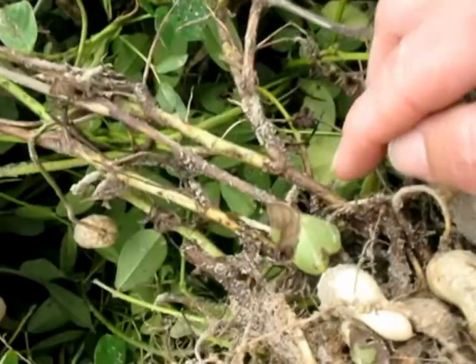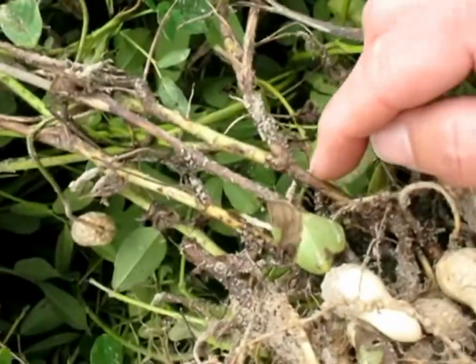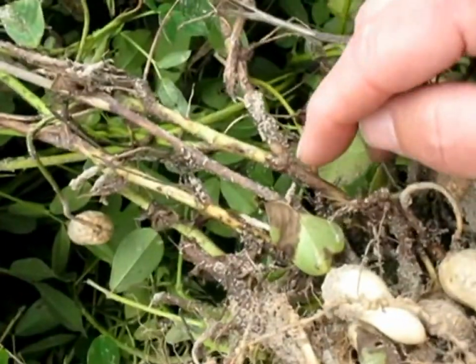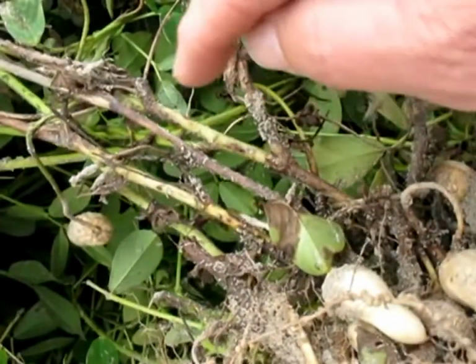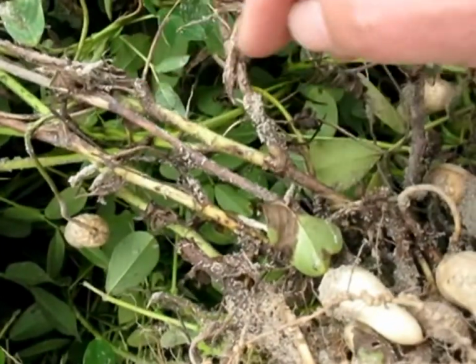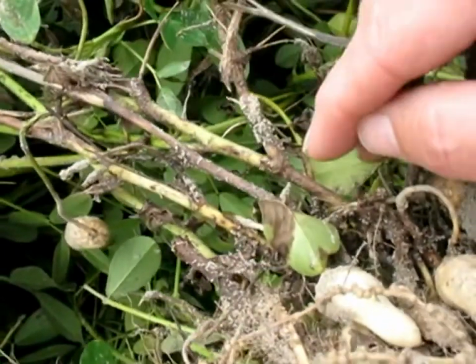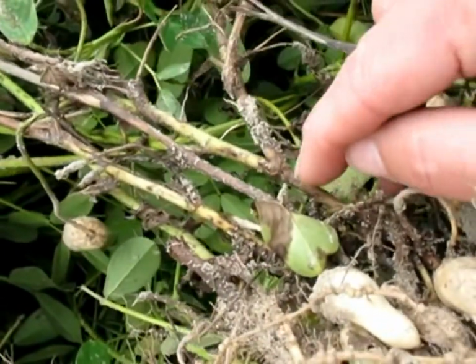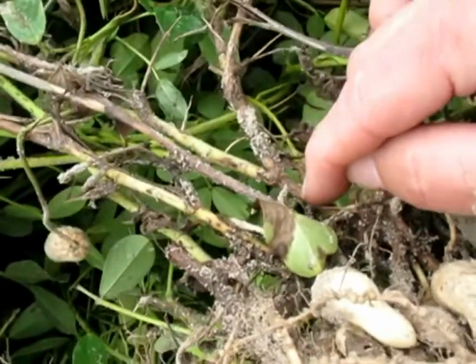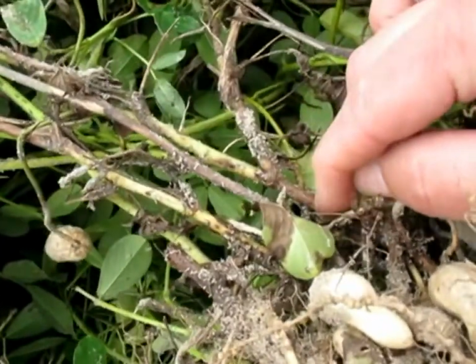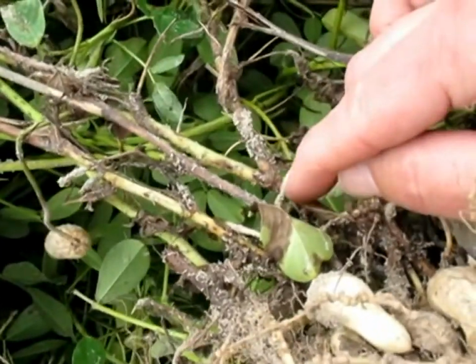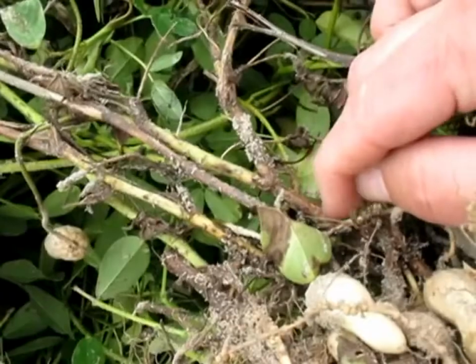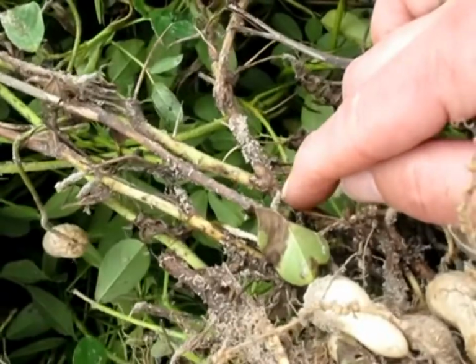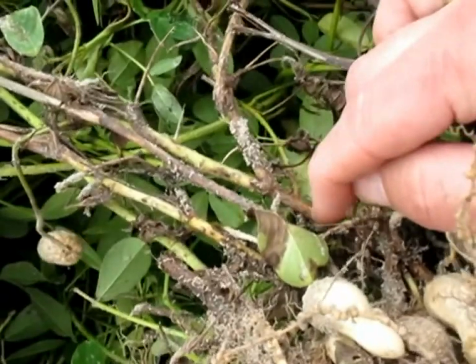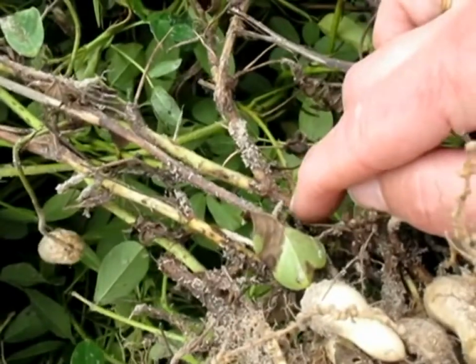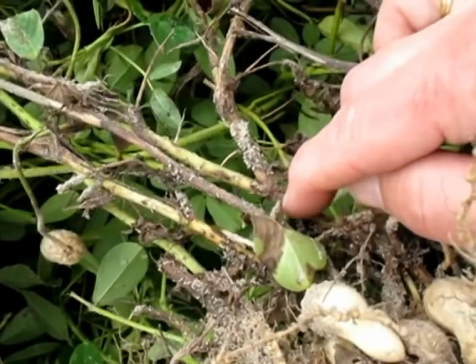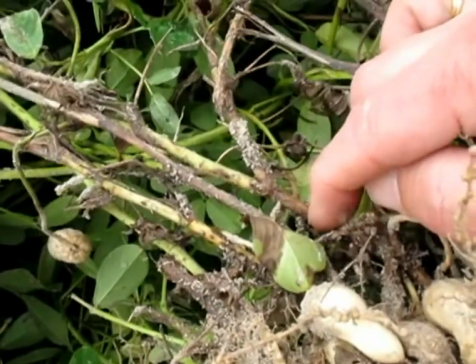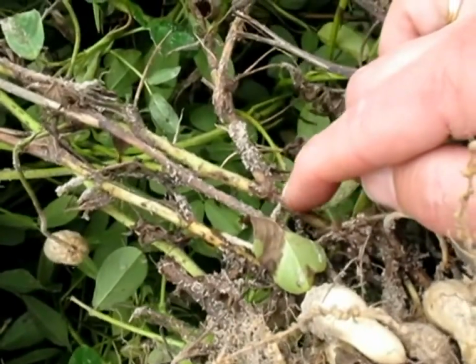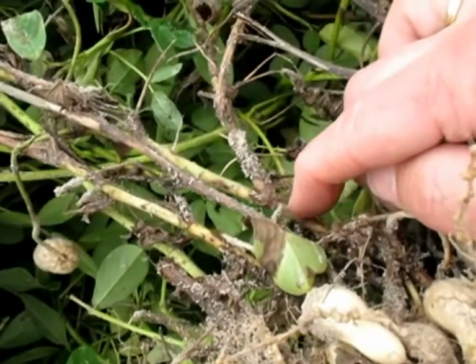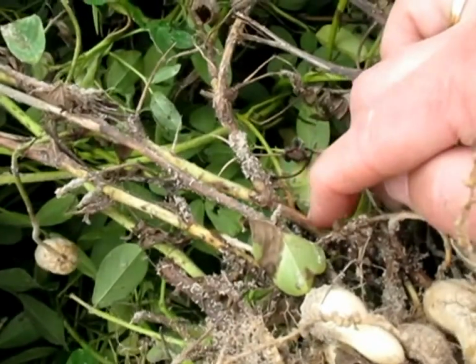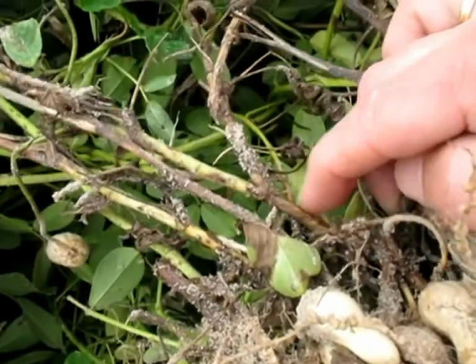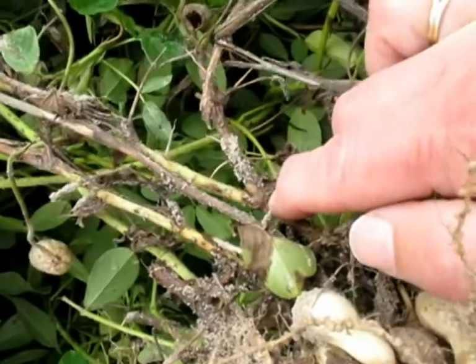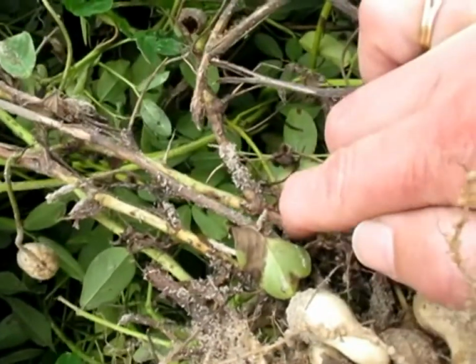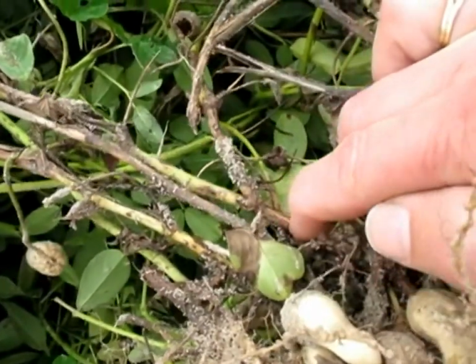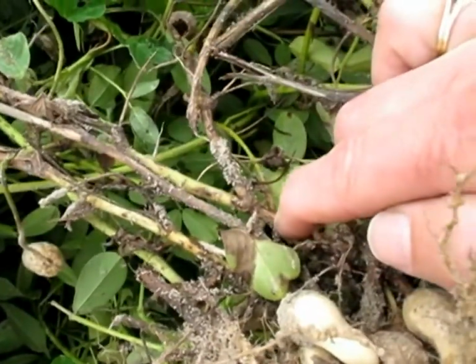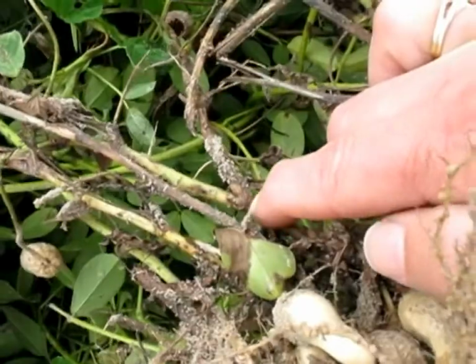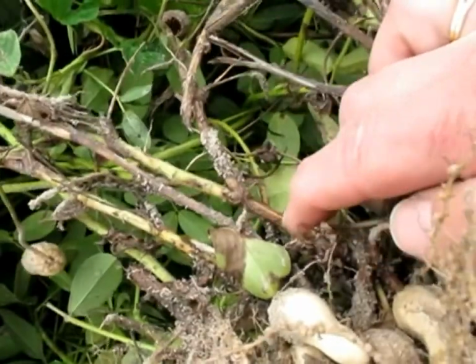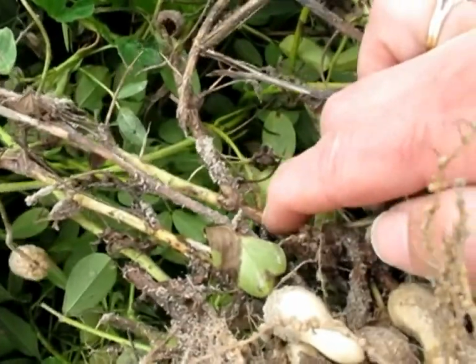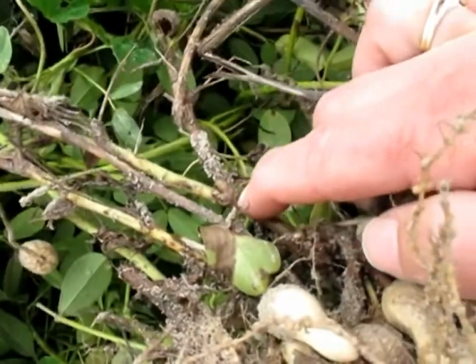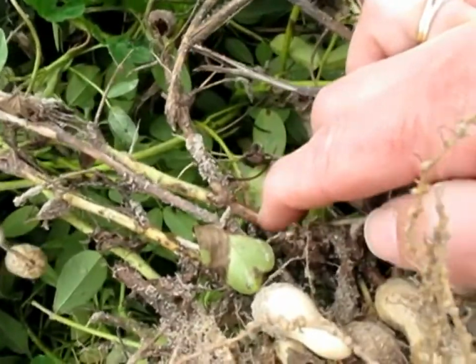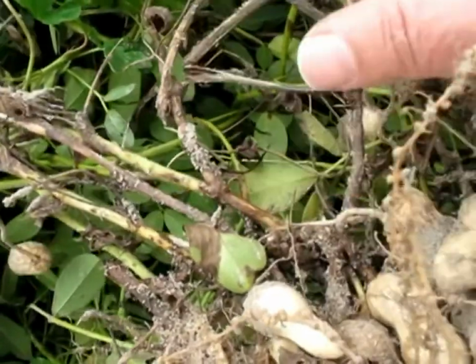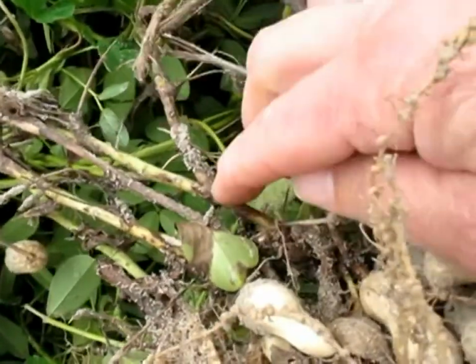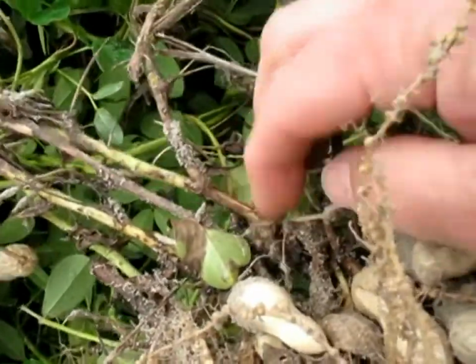Another good way to diagnose this disease is to do a scratch. When you scratch it, you'll get that slight bit of shredding, brown color underneath — same as the brown on the top.